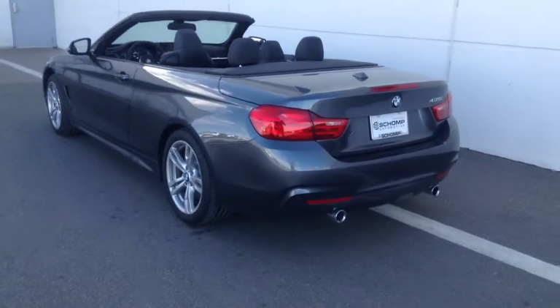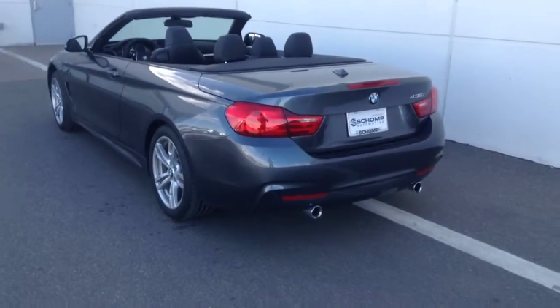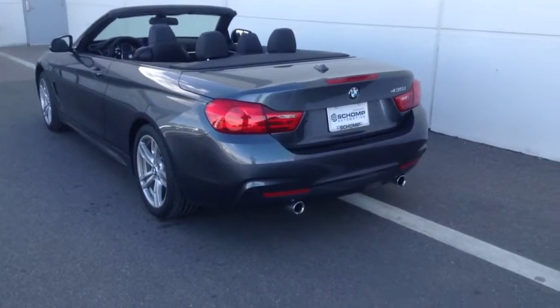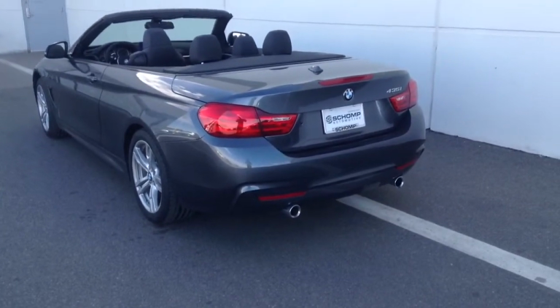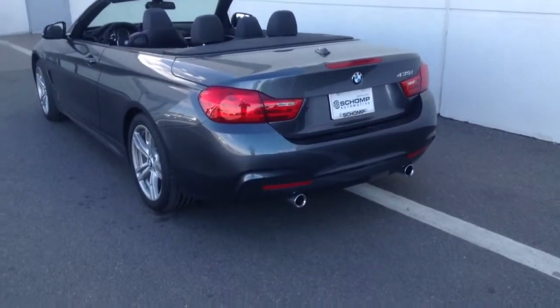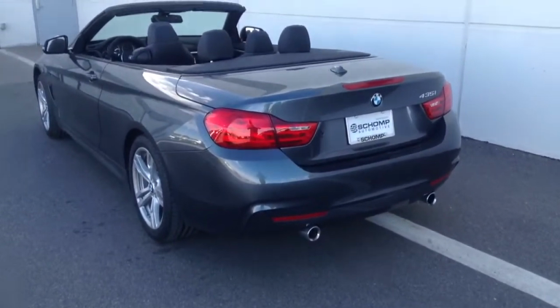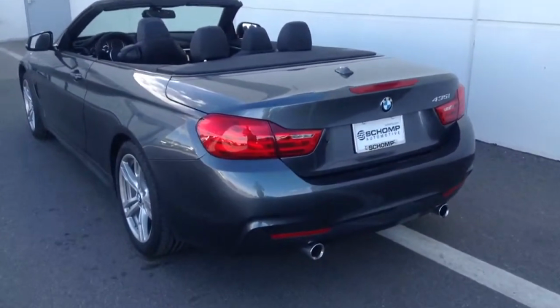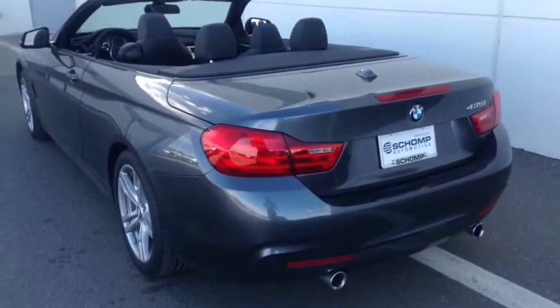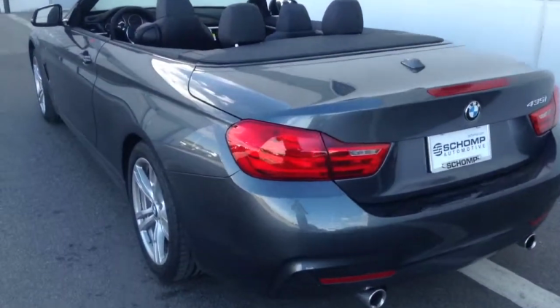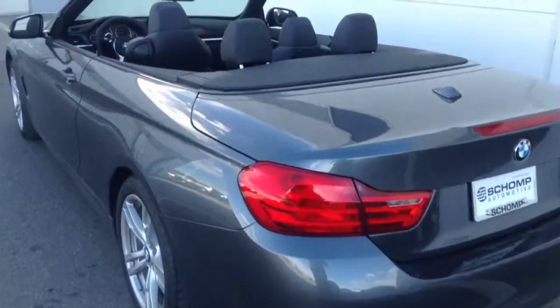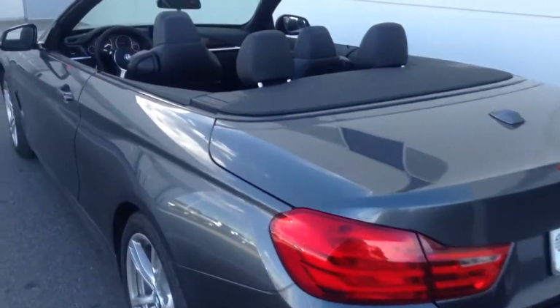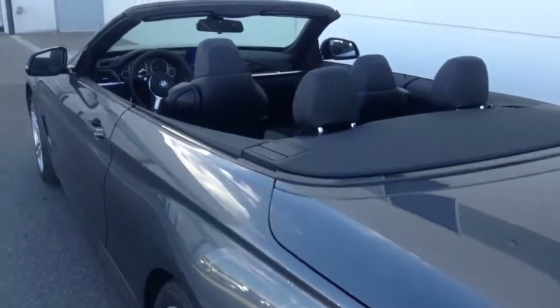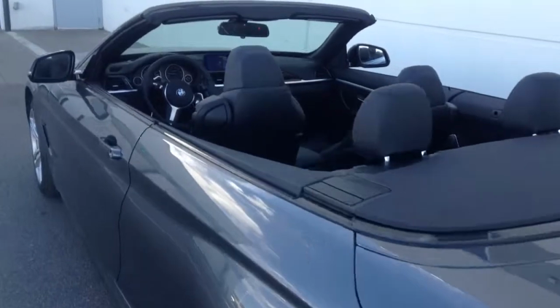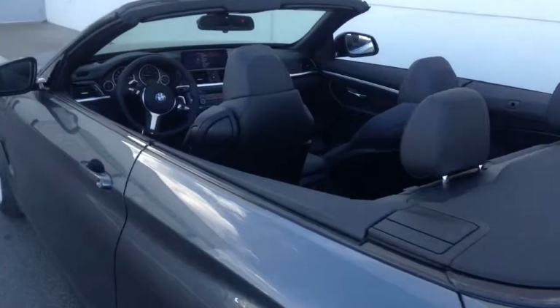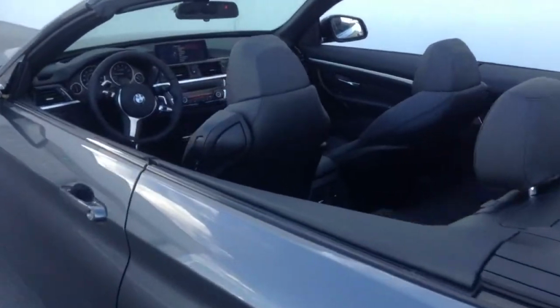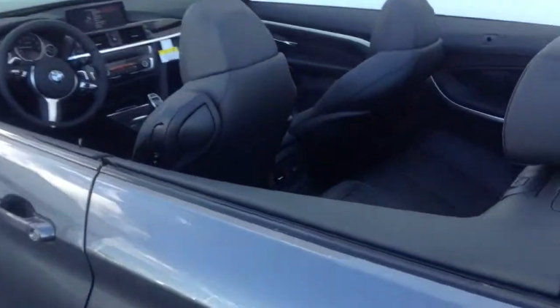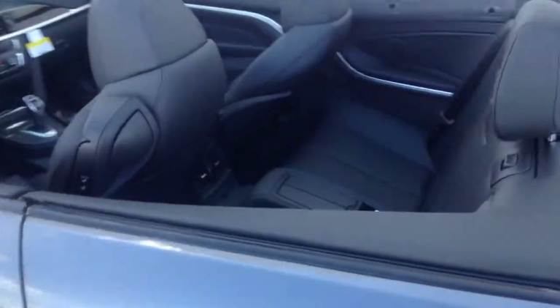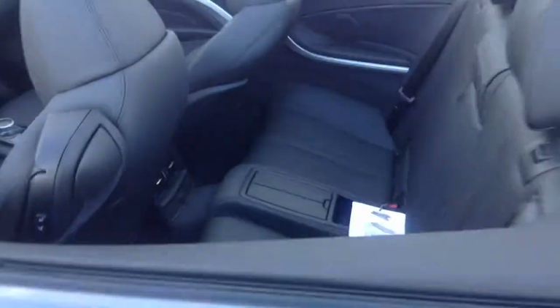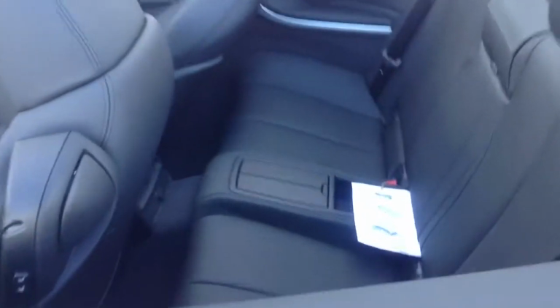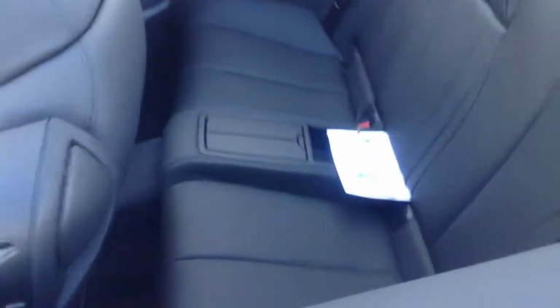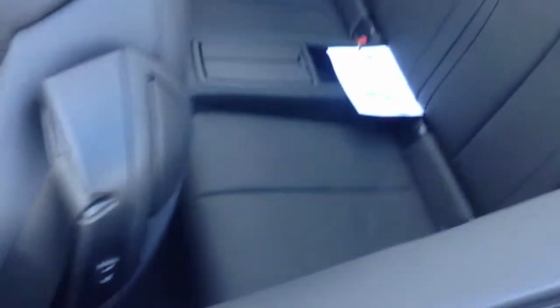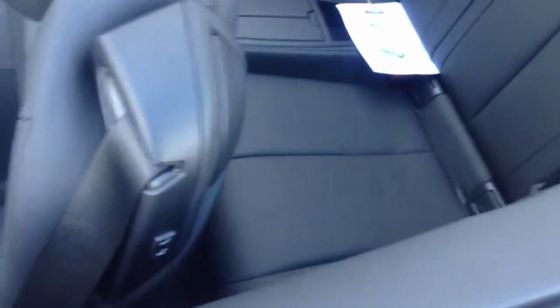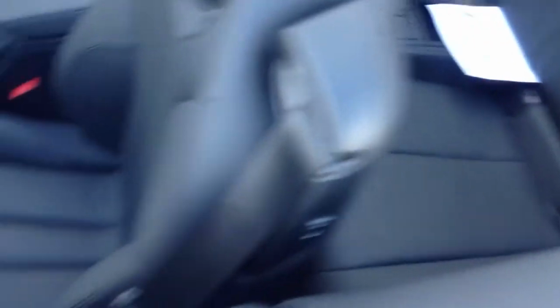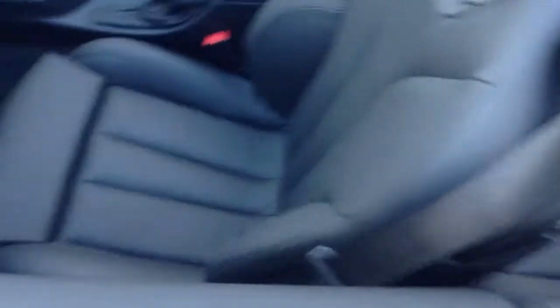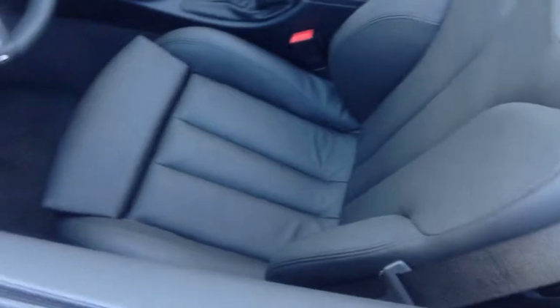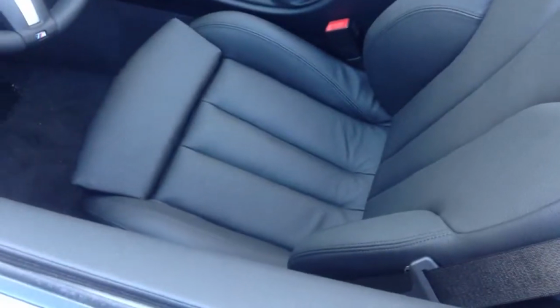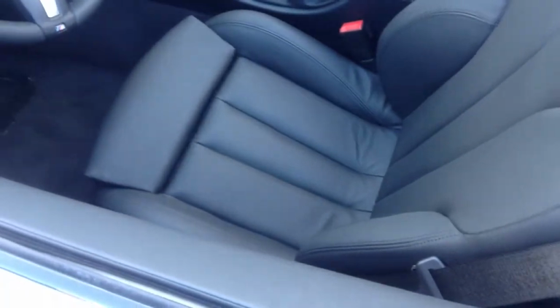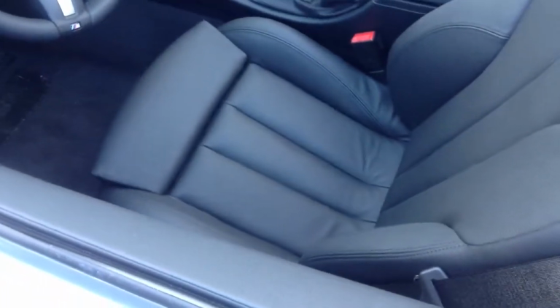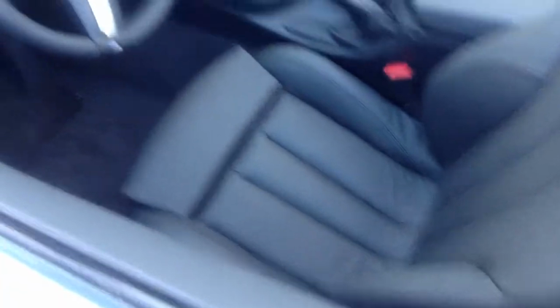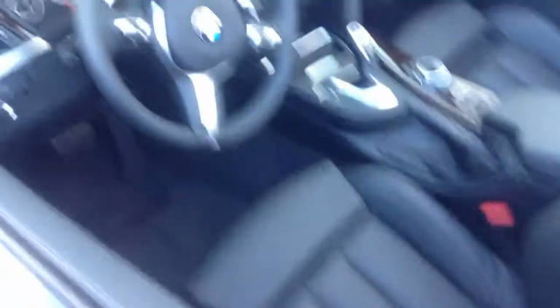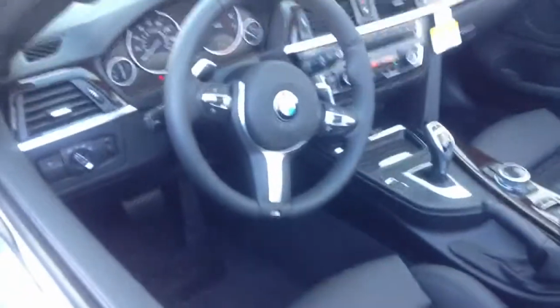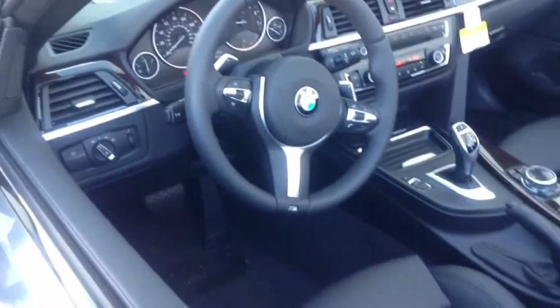Let me know what questions you have, I'd be happy to answer them. I'll show you the car if you want to come down and take a peek at it. I'll show you the inside here really quick — 4 seater. This one has the available sport seats and M Sport wheel.